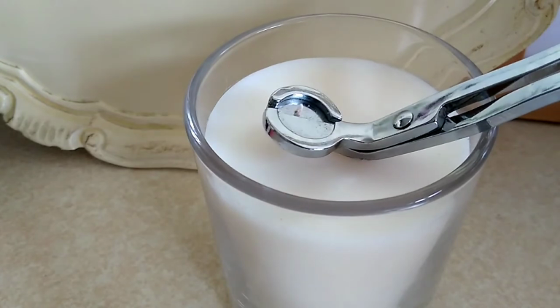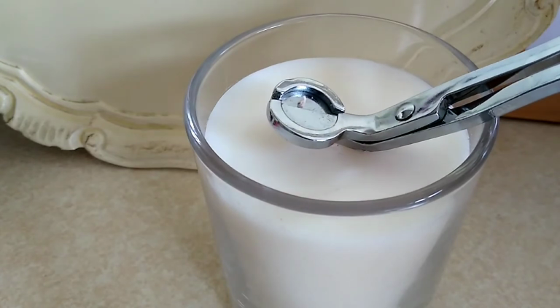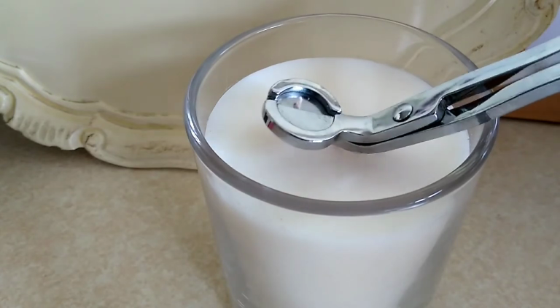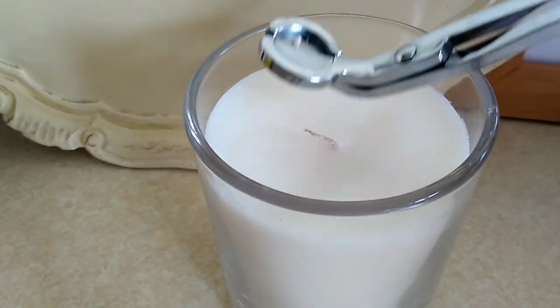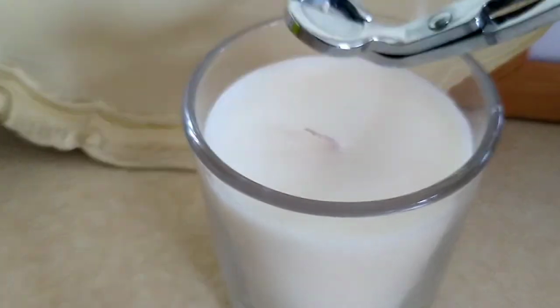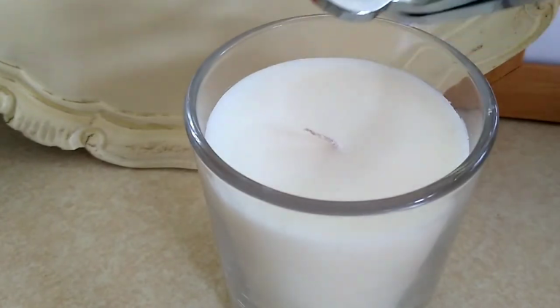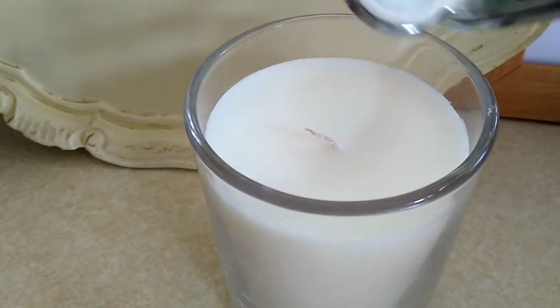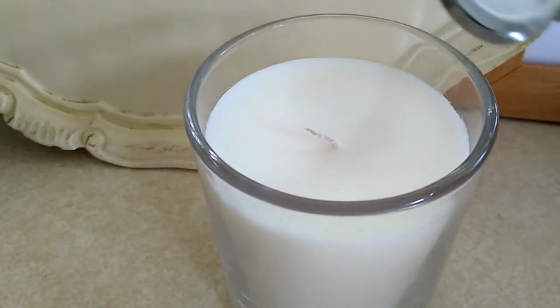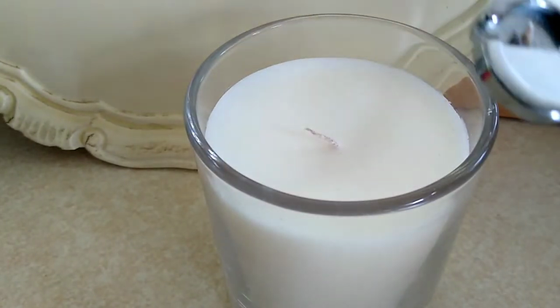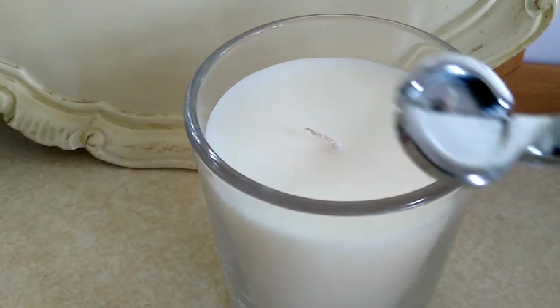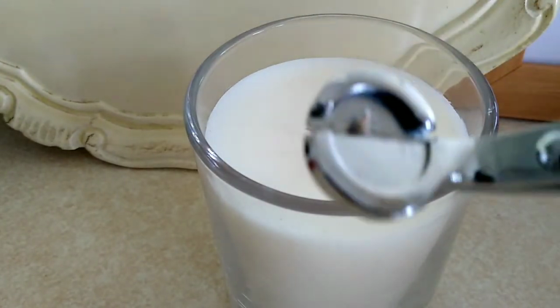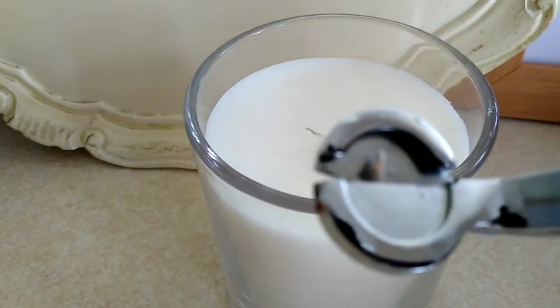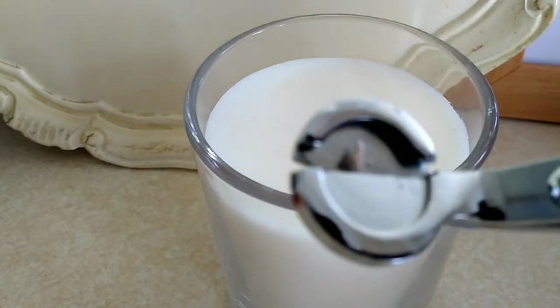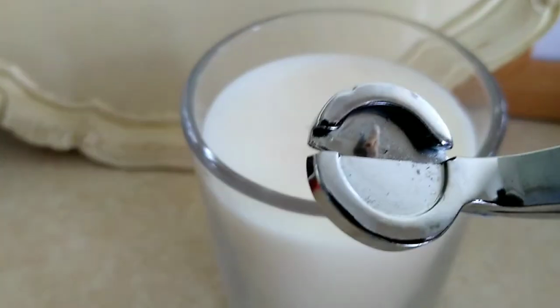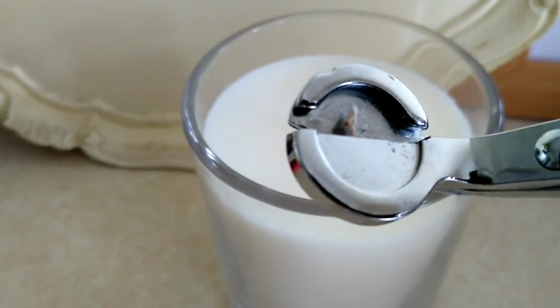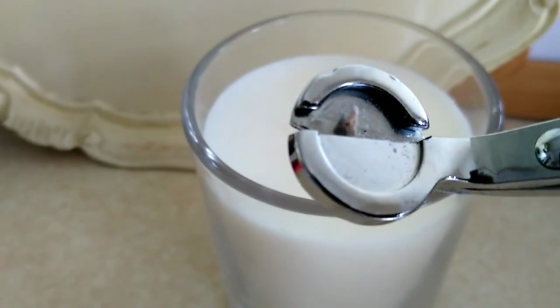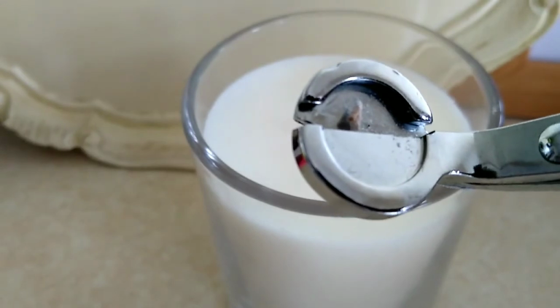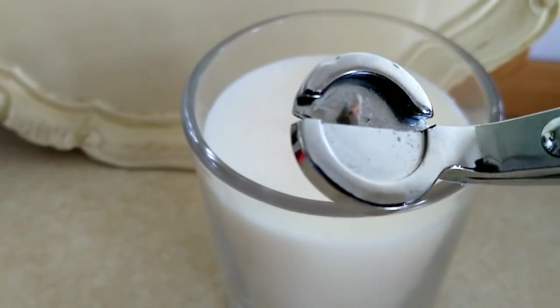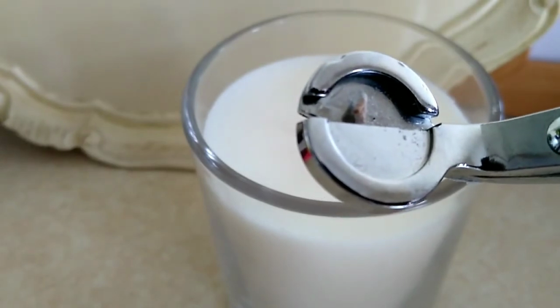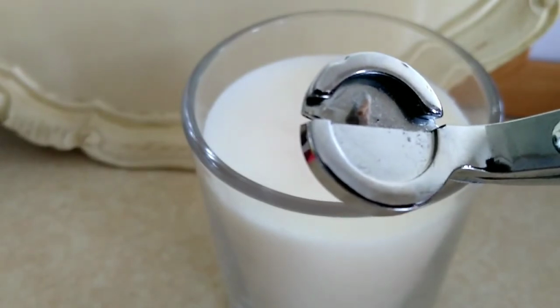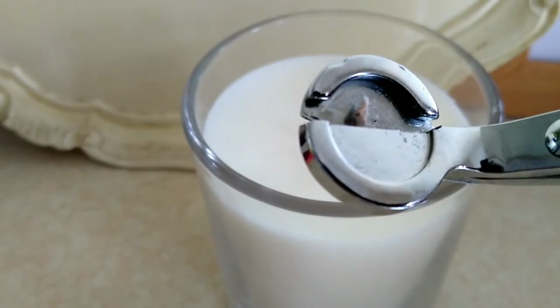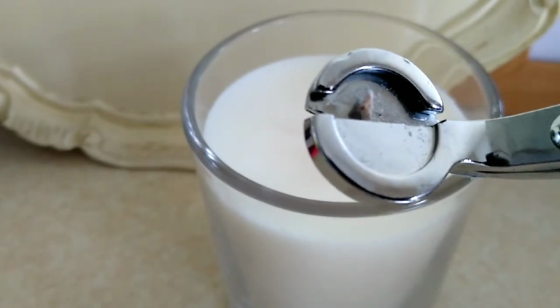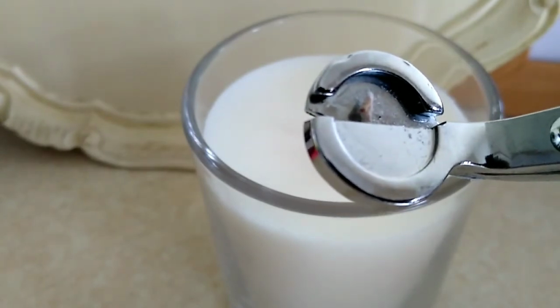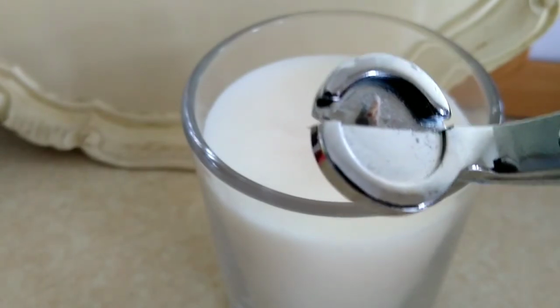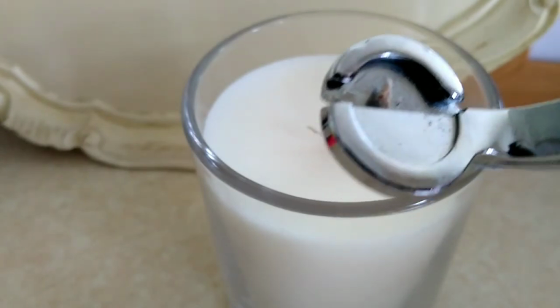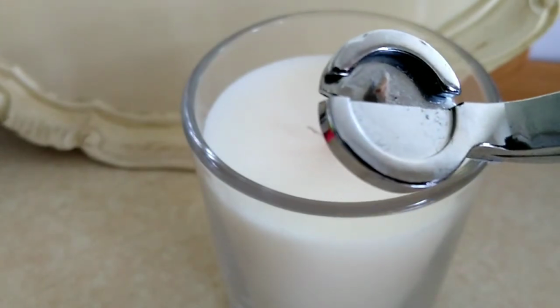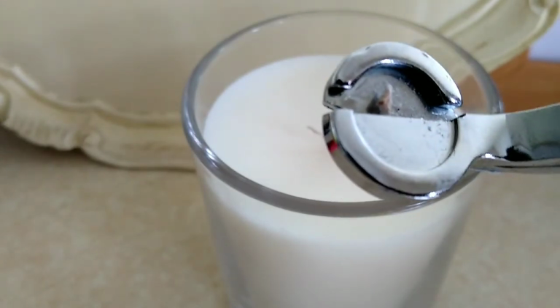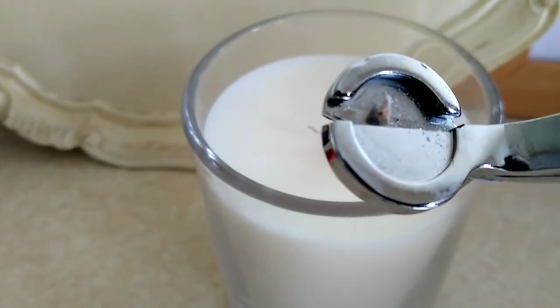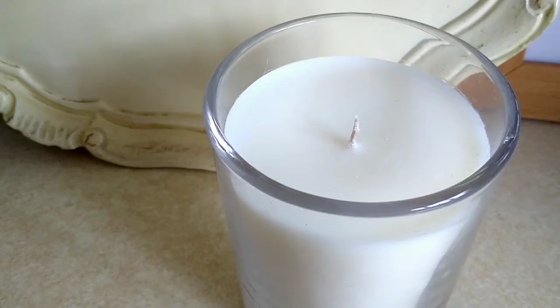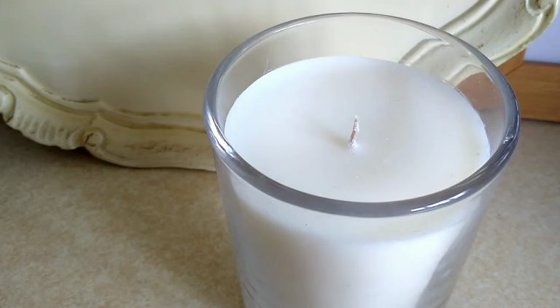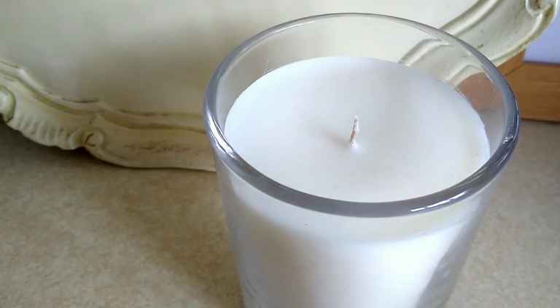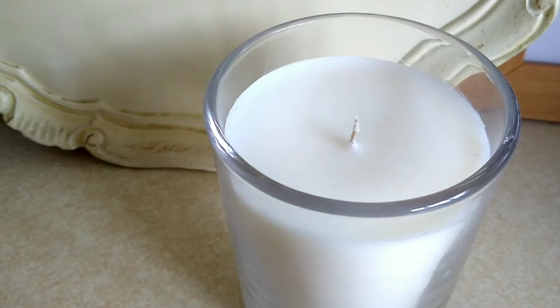The trimmer should hold on to the piece of wick that you remove, but in case it drops onto the candle's surface, remember to trim your candle while it's in a solid state and at room temperature.